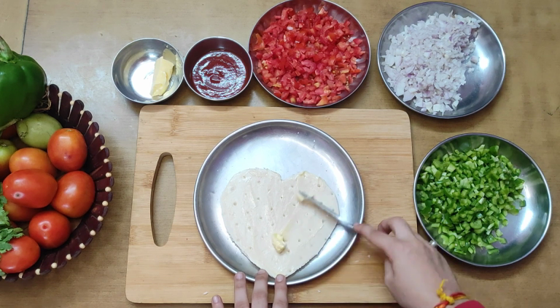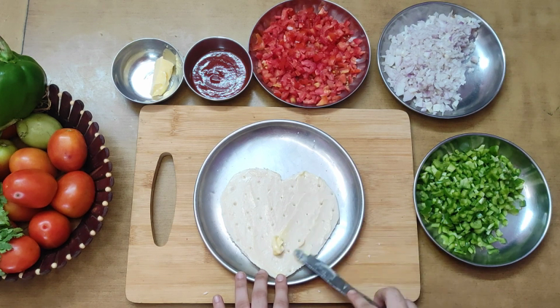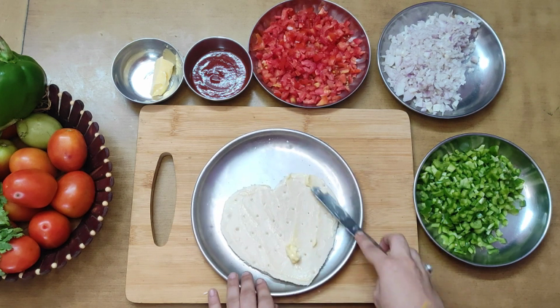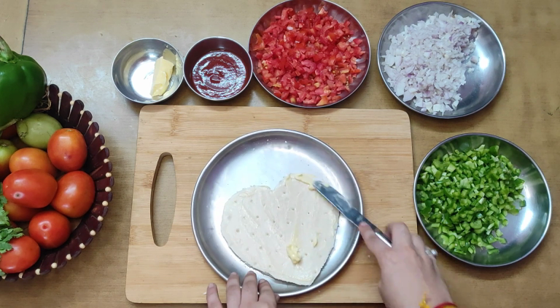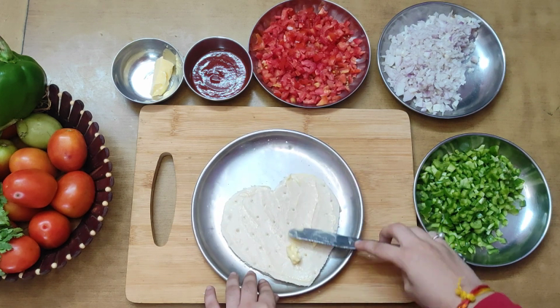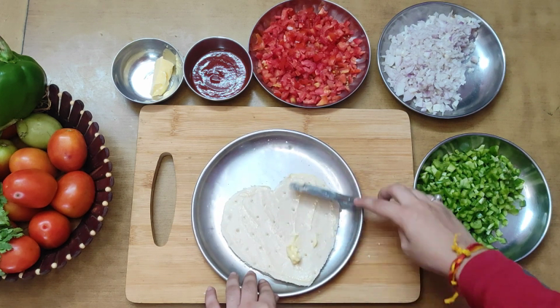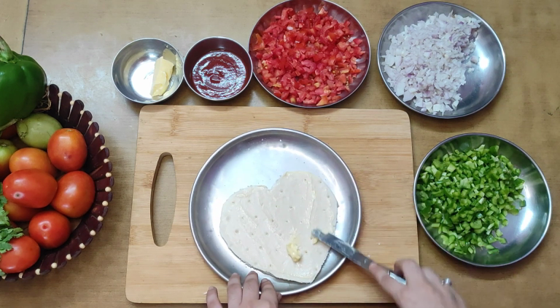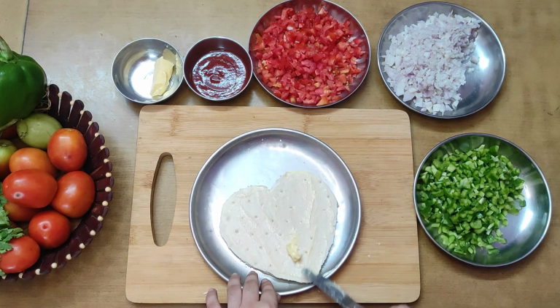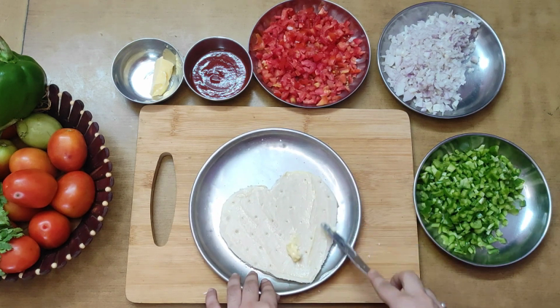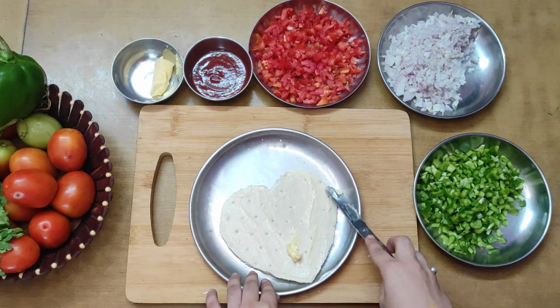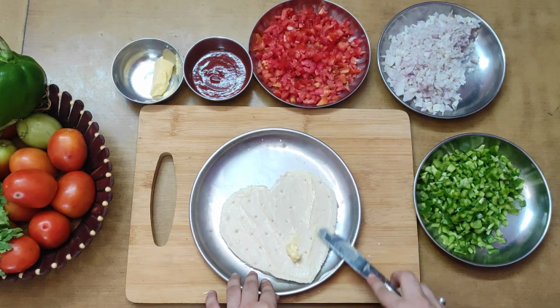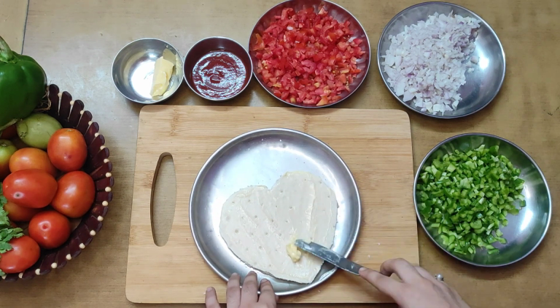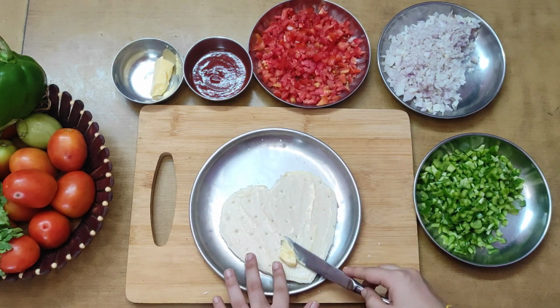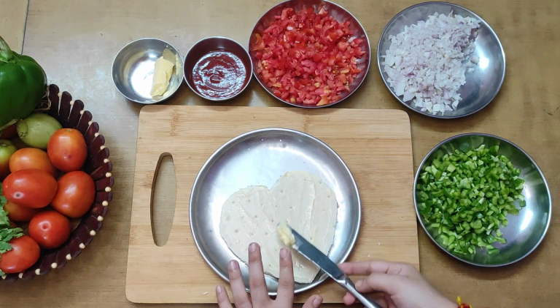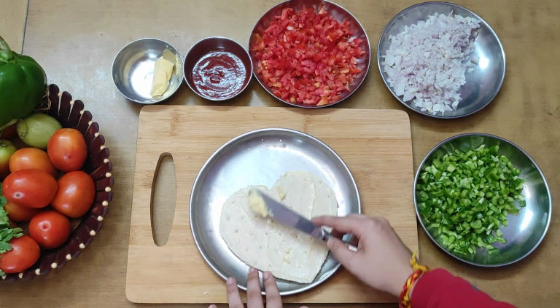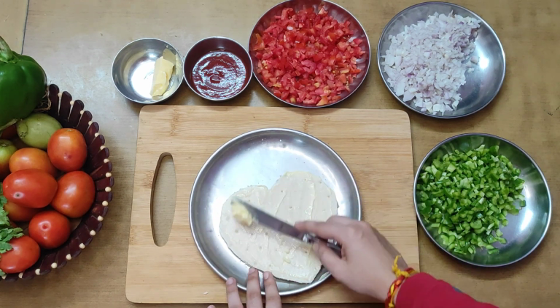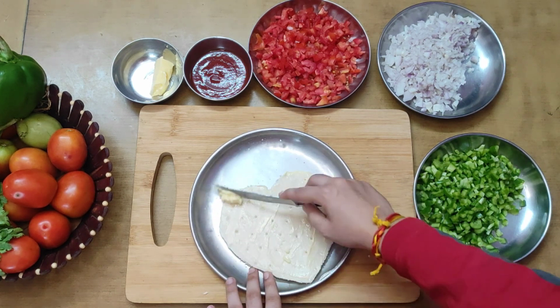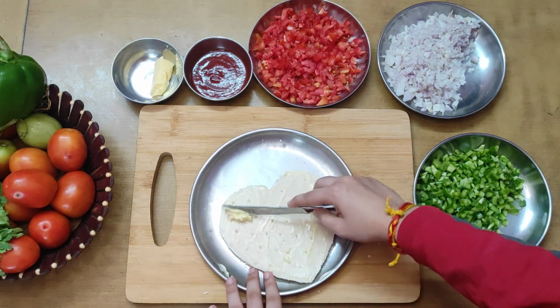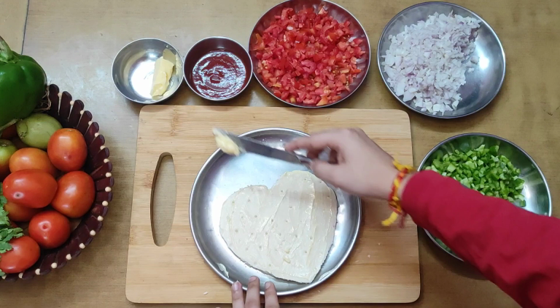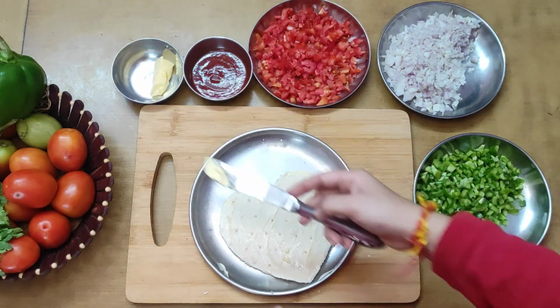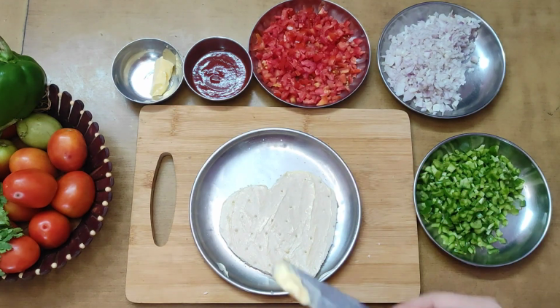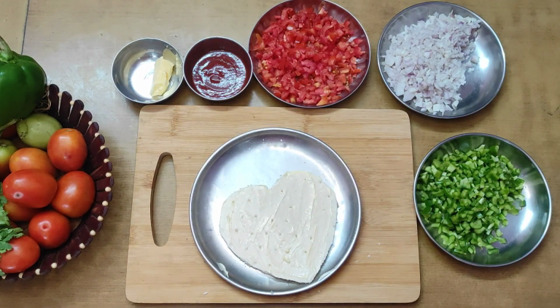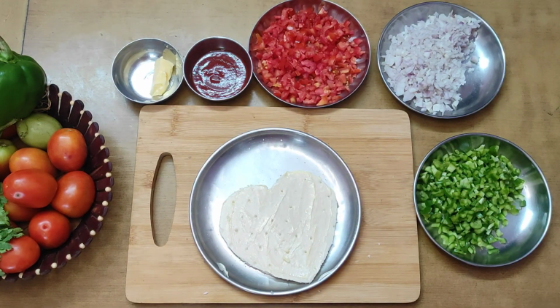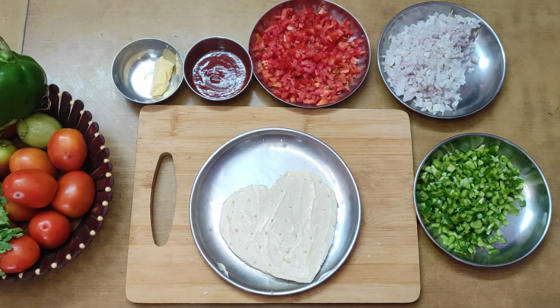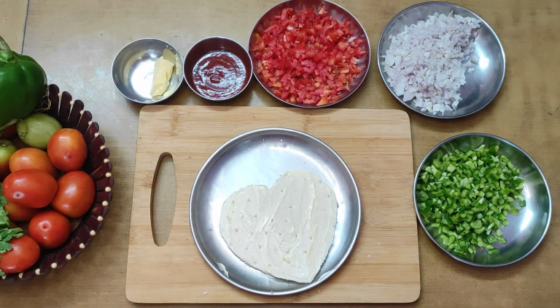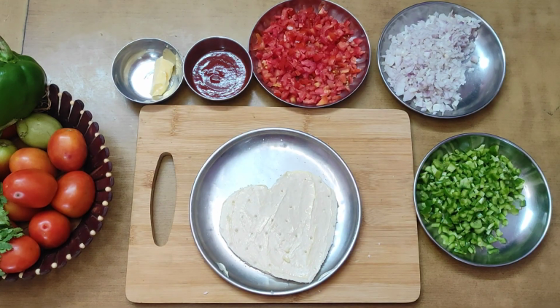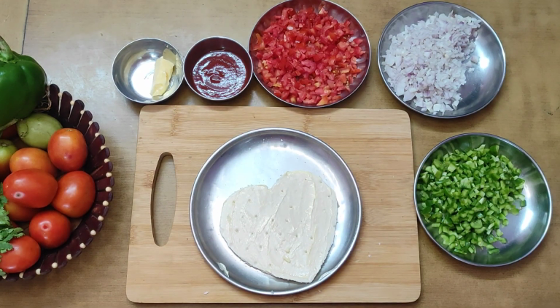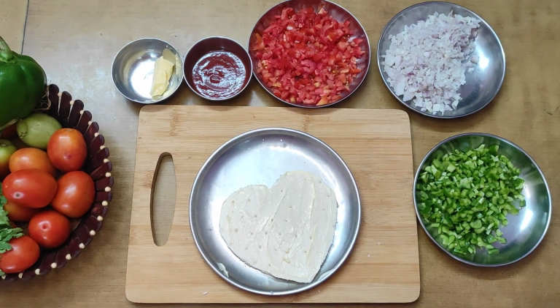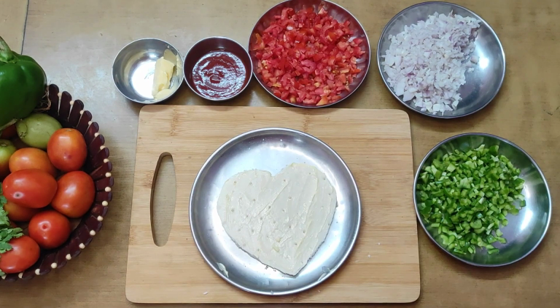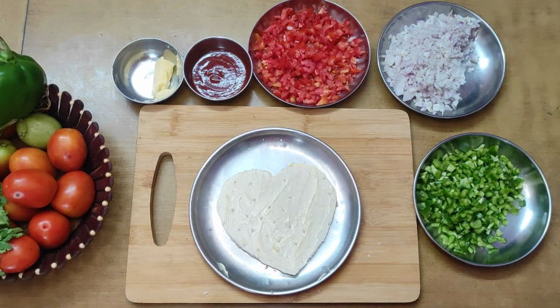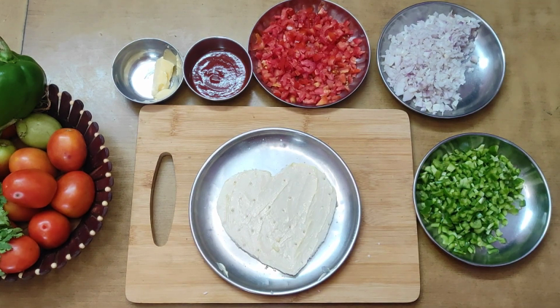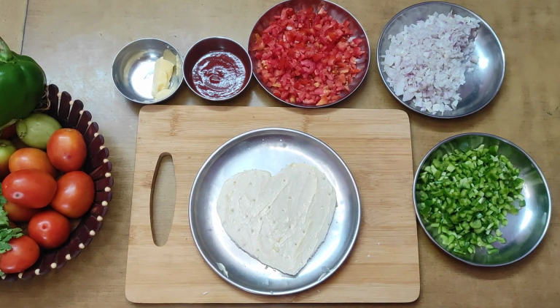Chopped onions, chopped tomatoes, and chopped capsicums. Add ketchup, butter, and cheese. Quick pizza!